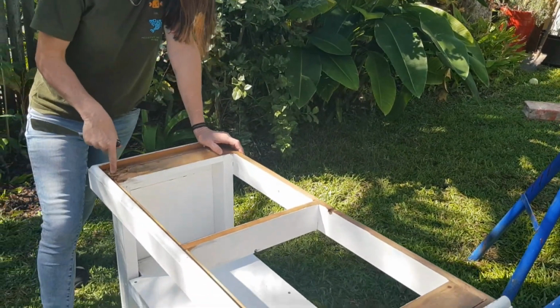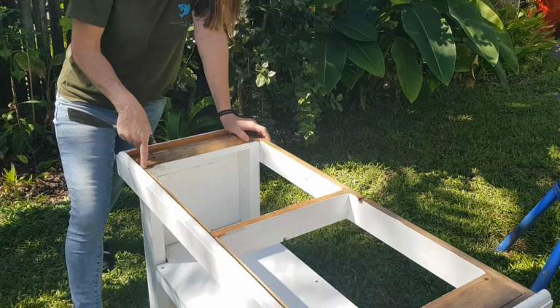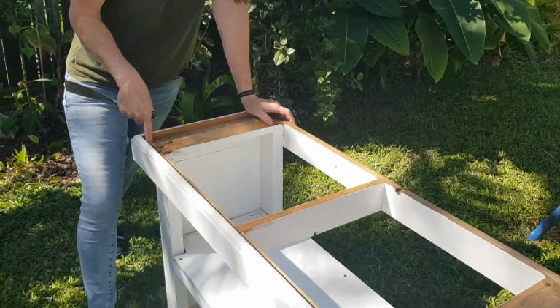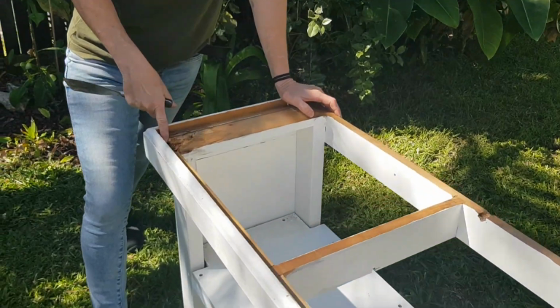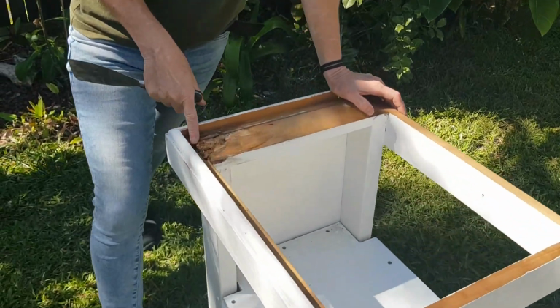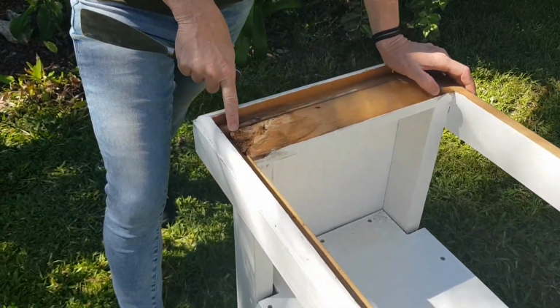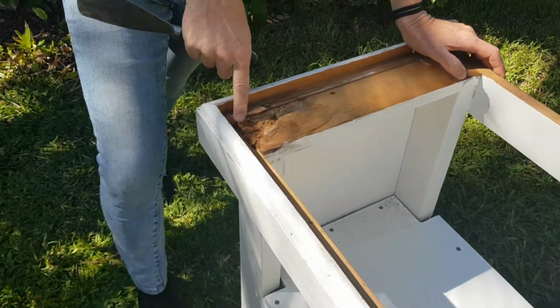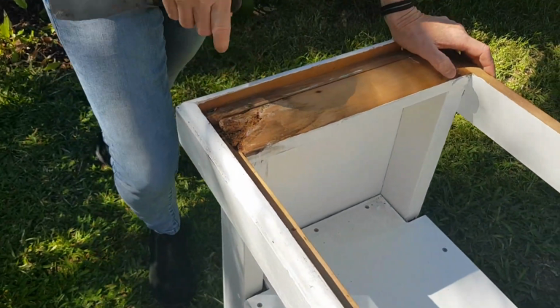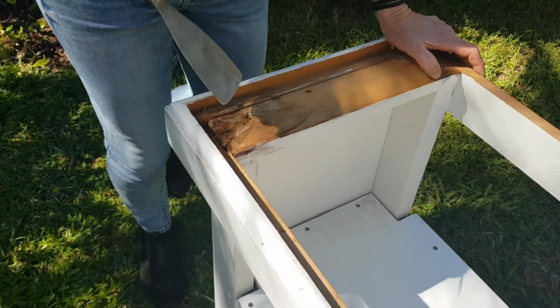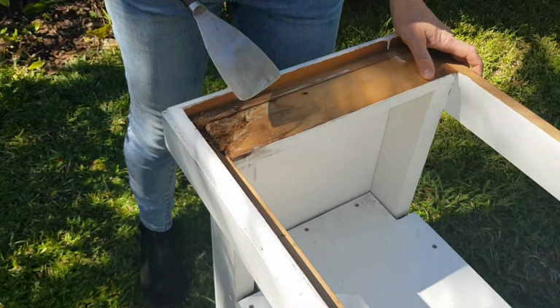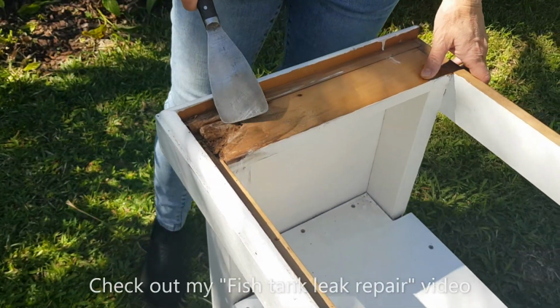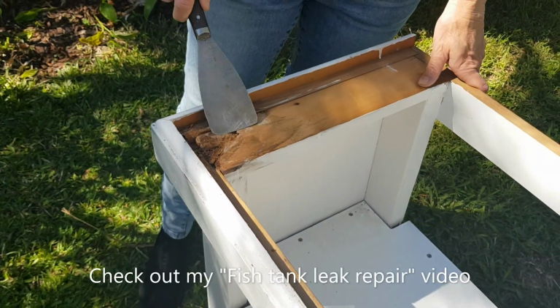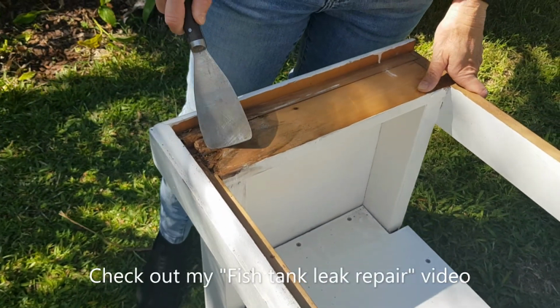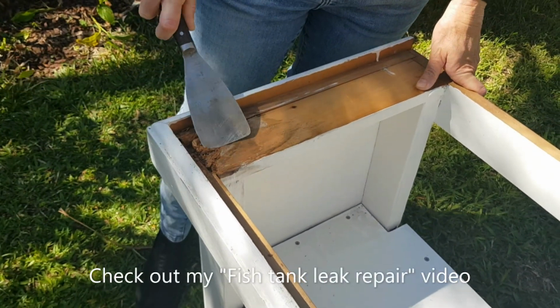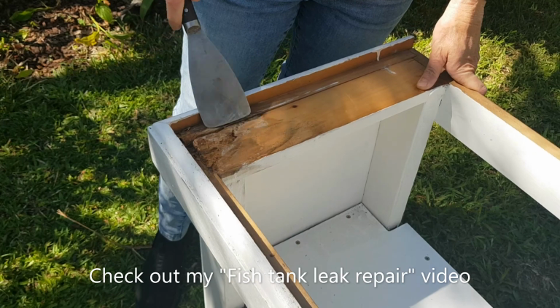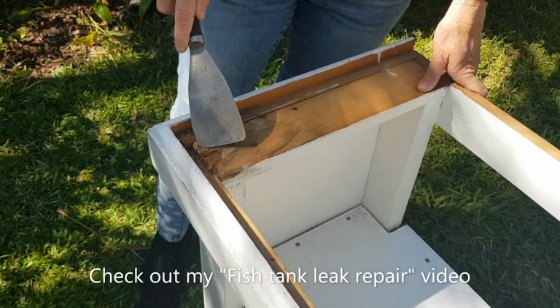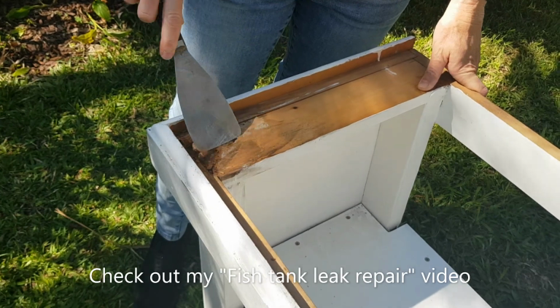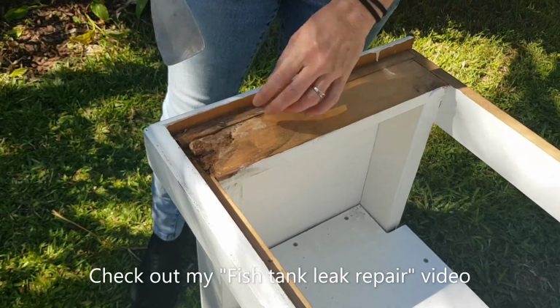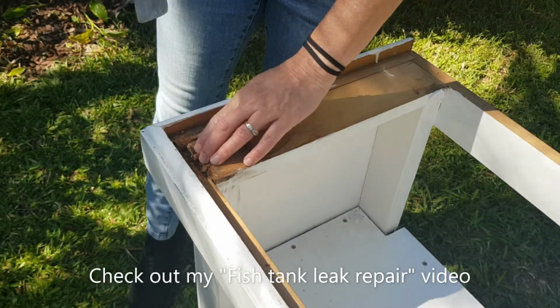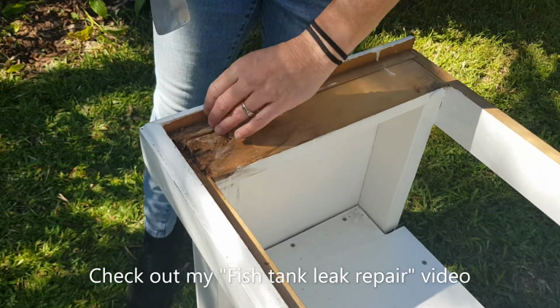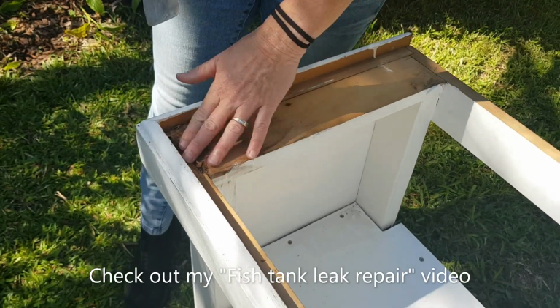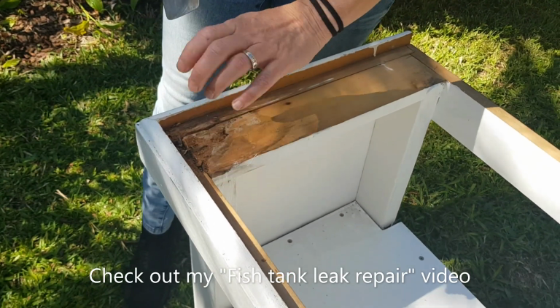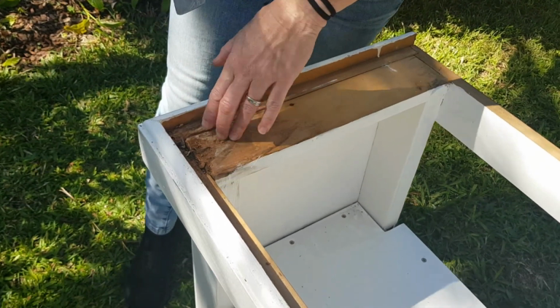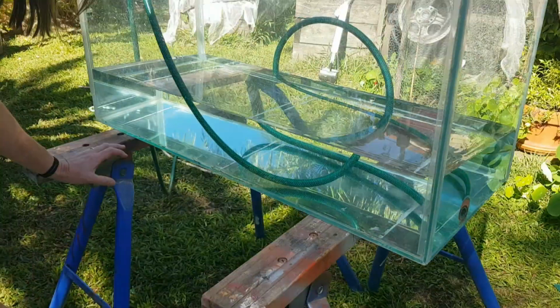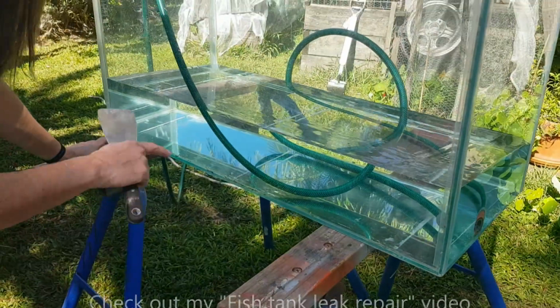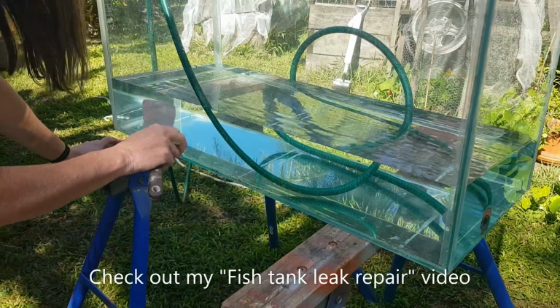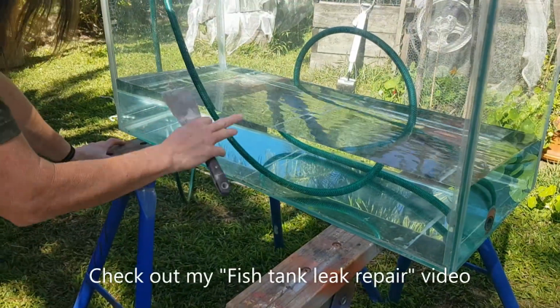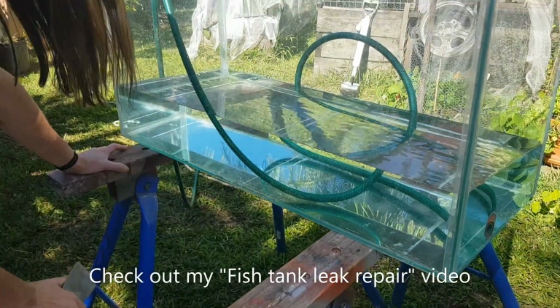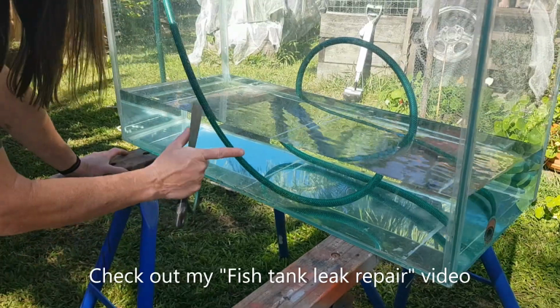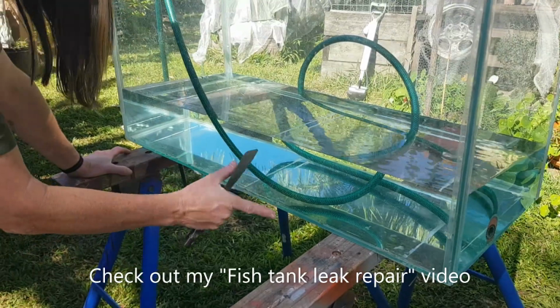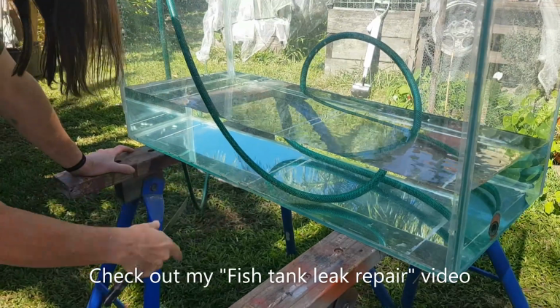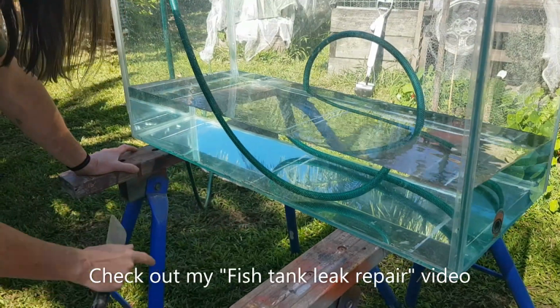We've seen that on the stand there's a bit of wood rot here which shows that there's been water sitting on here for quite a while. So we're going to do a bit of a repair on this corner. We're also going to make sure that the fish tank is not leaking anywhere.